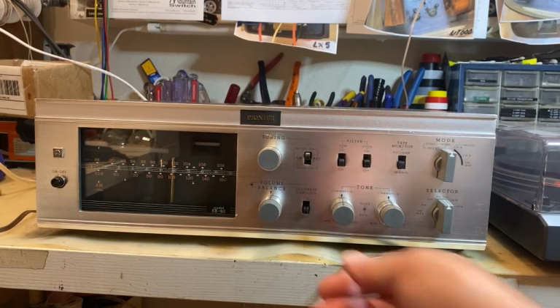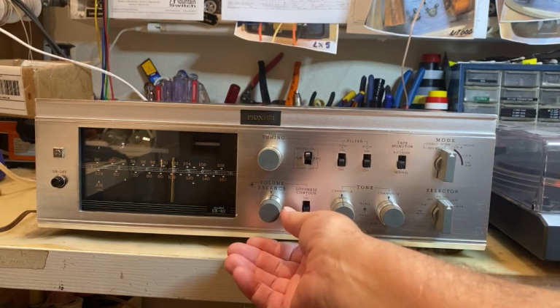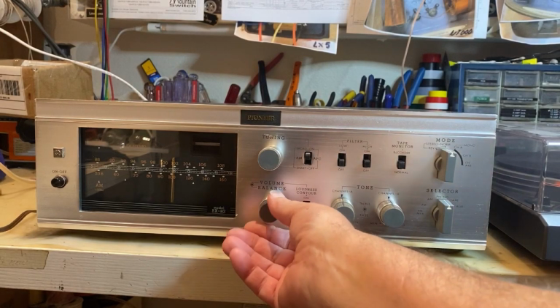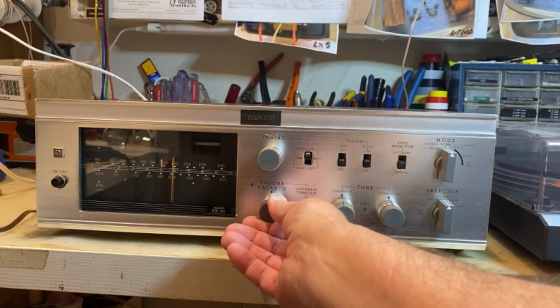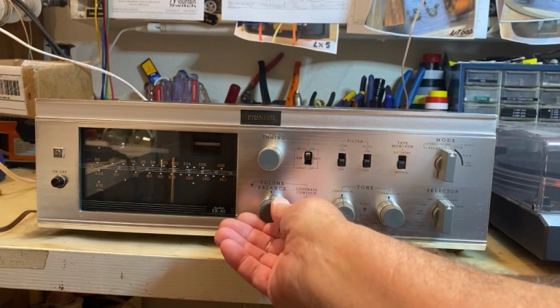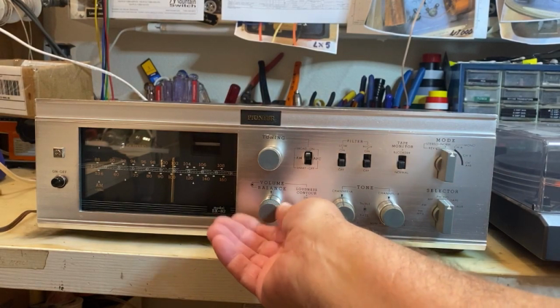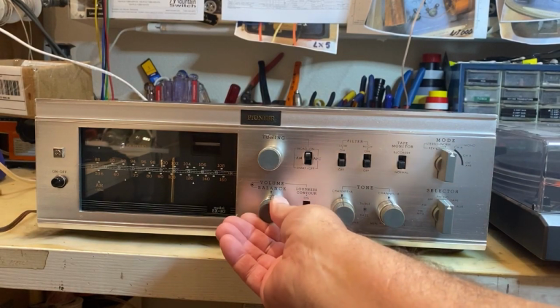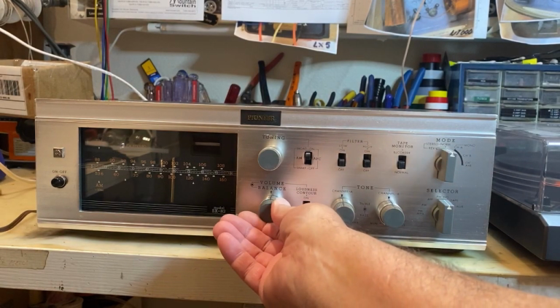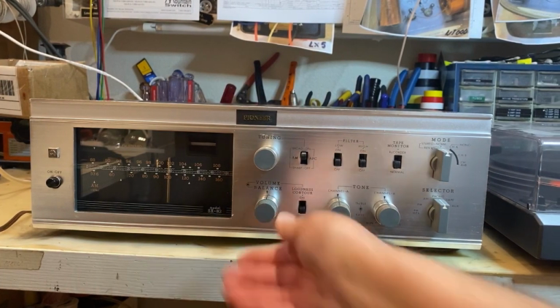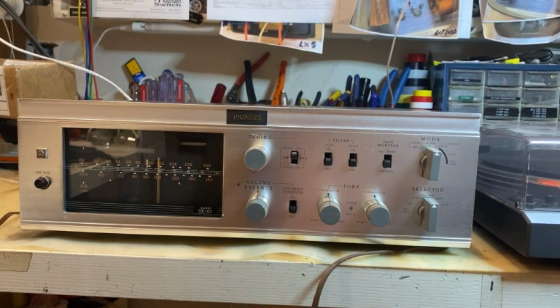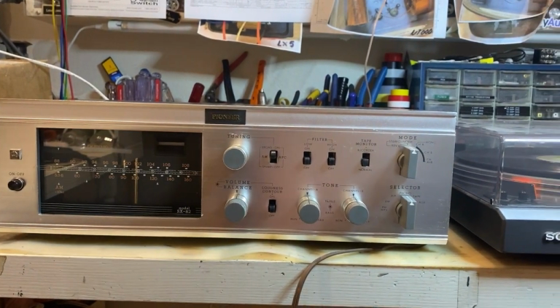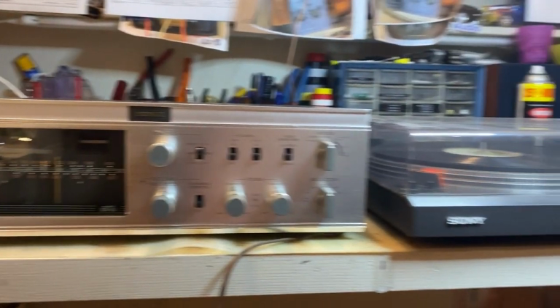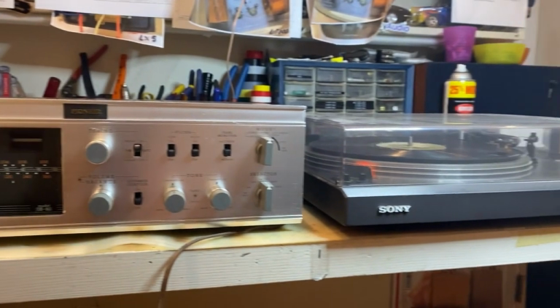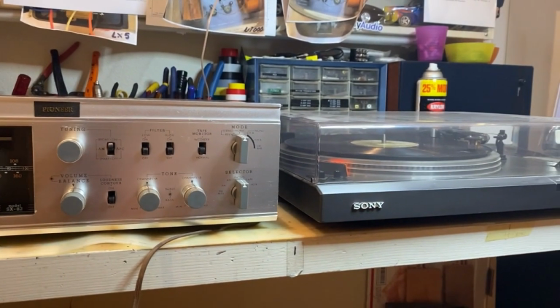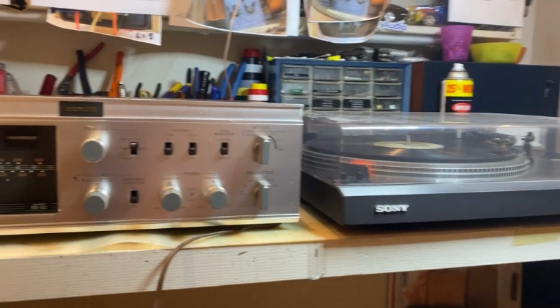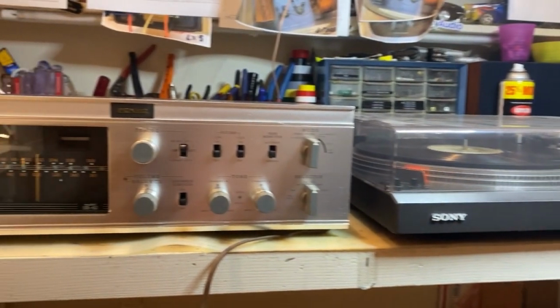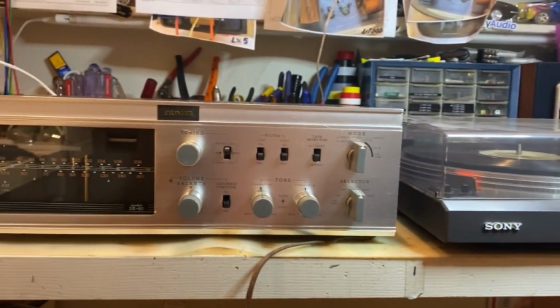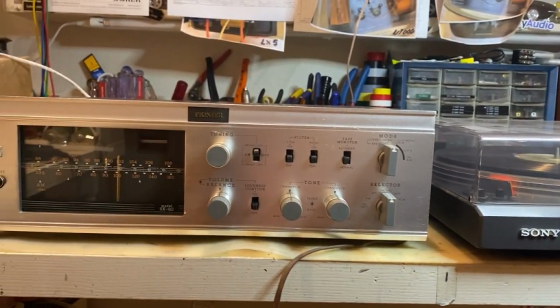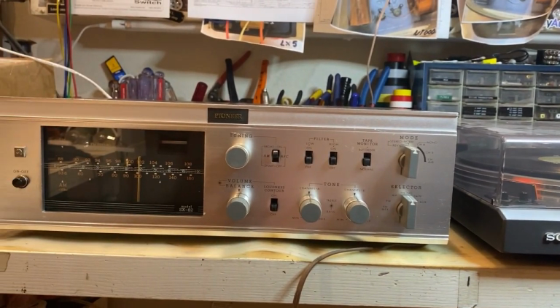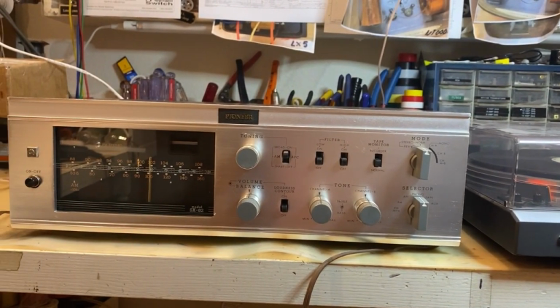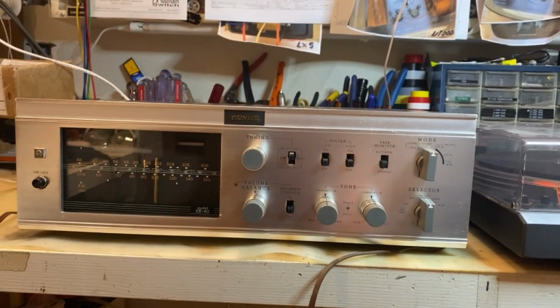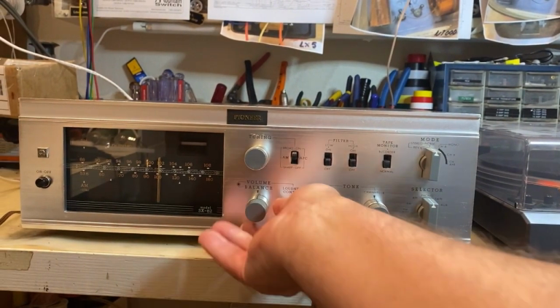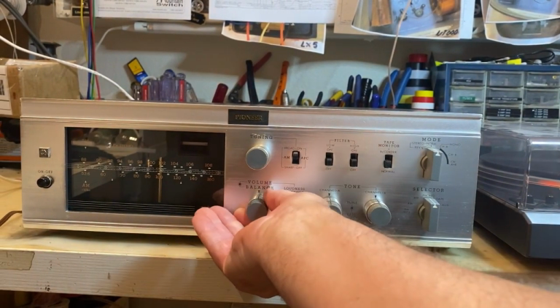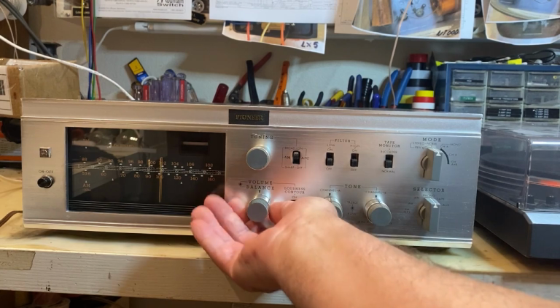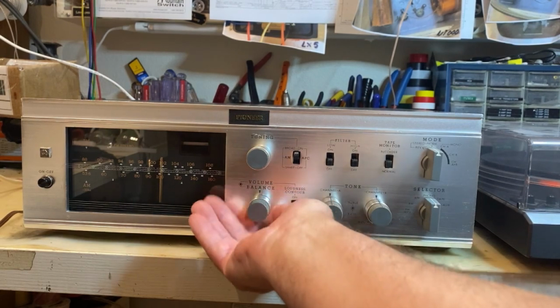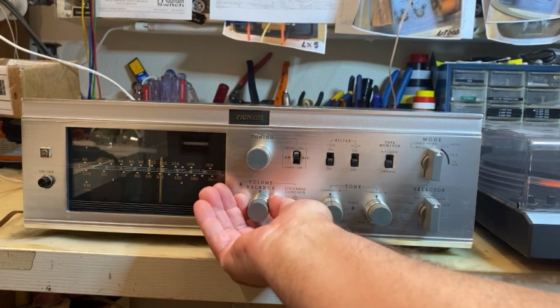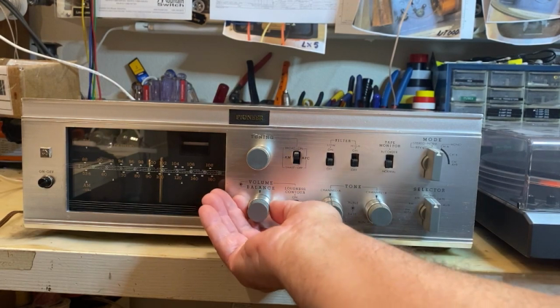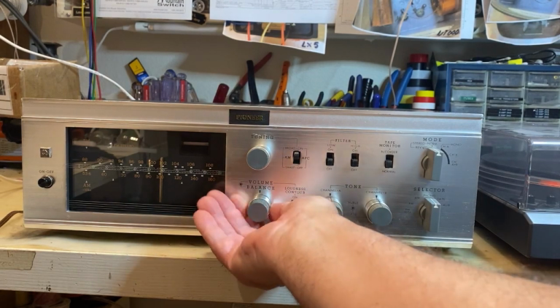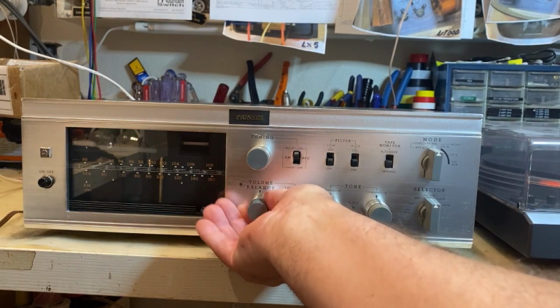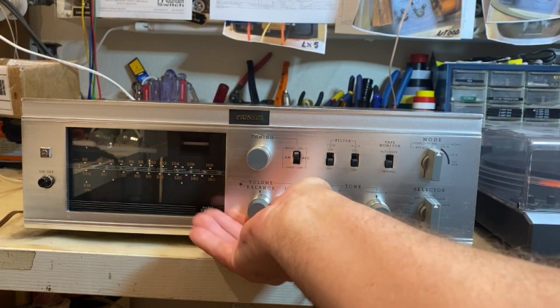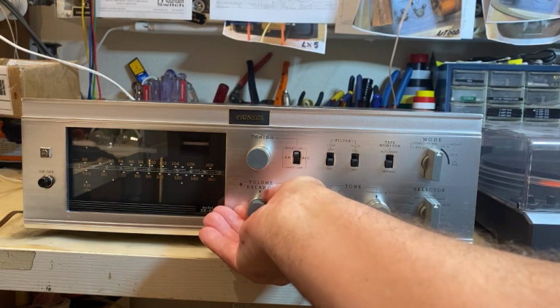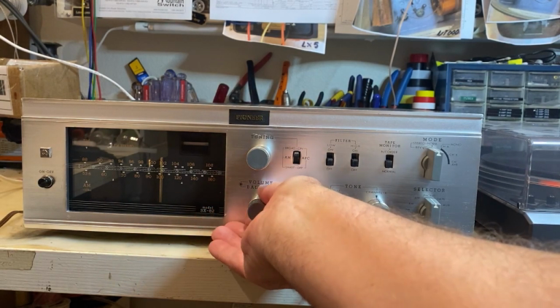This is the phono input, turntables over there. Left channel, right channel.